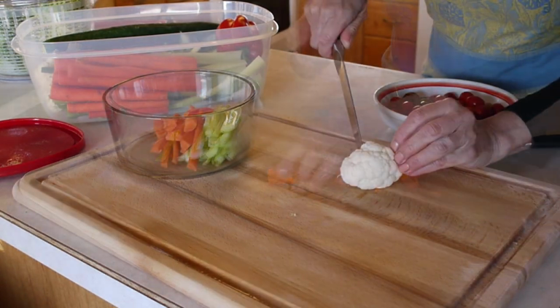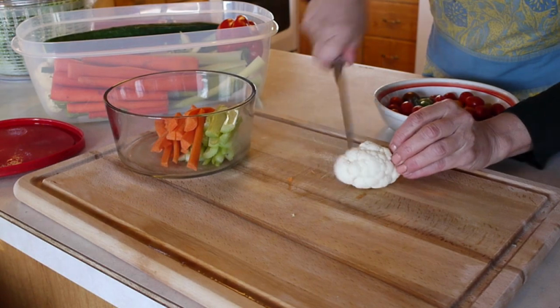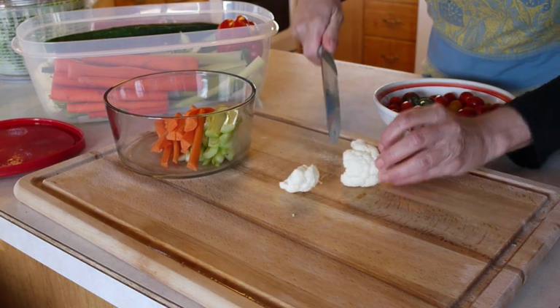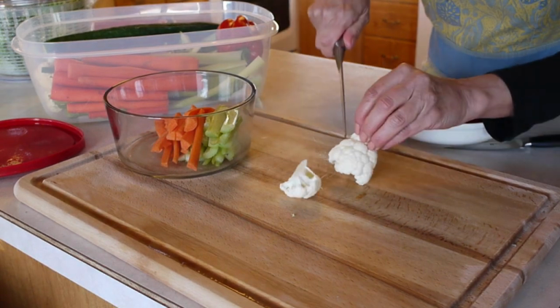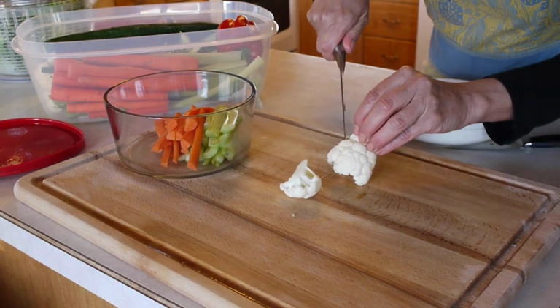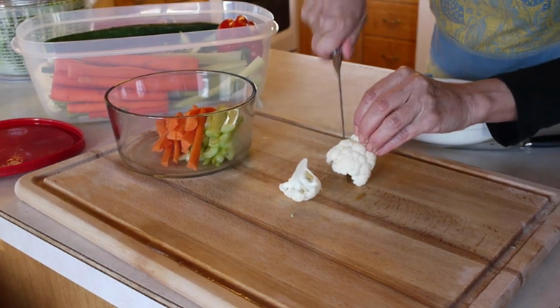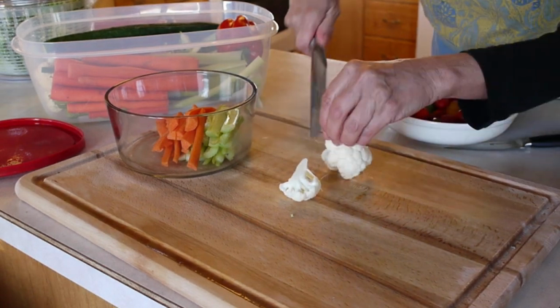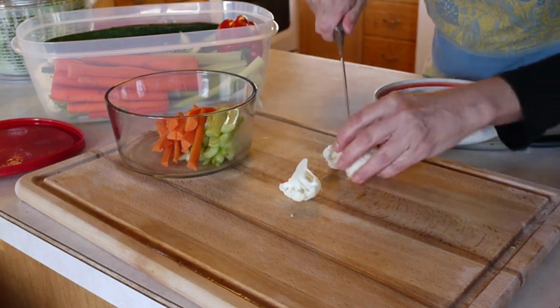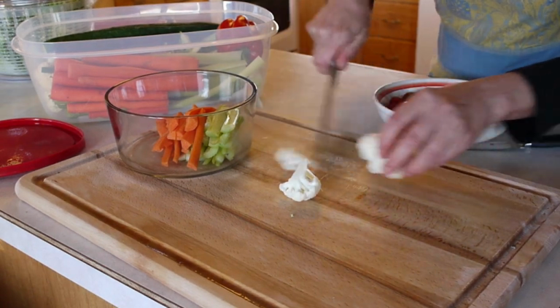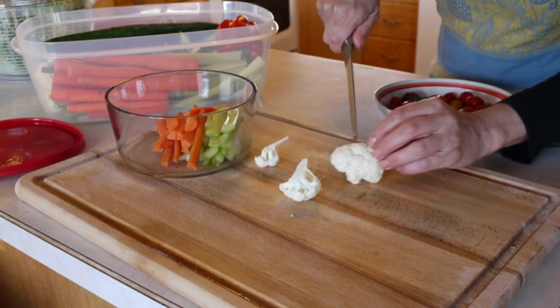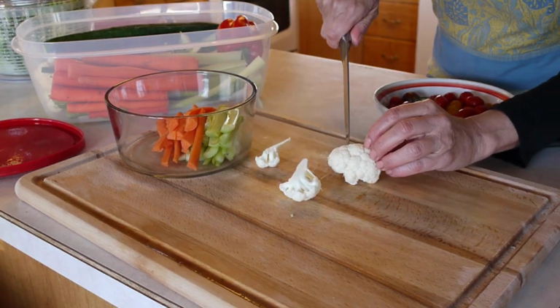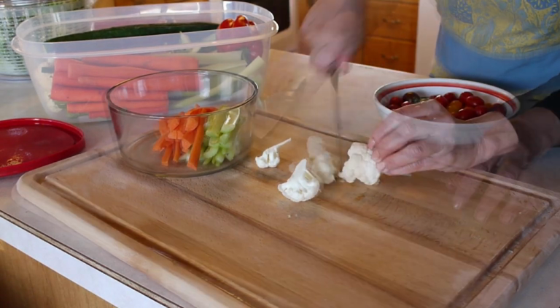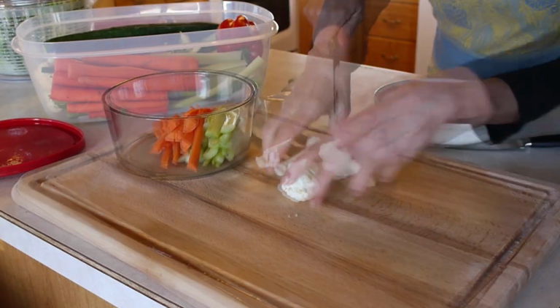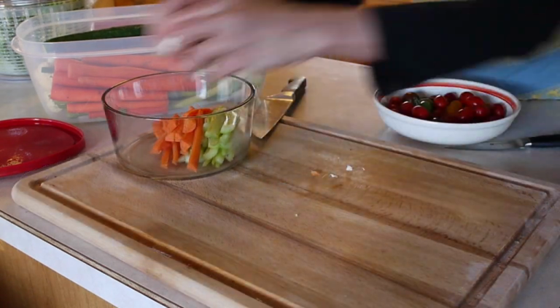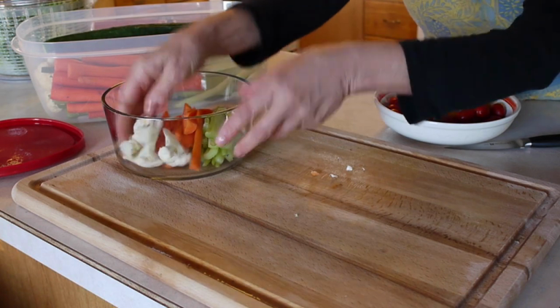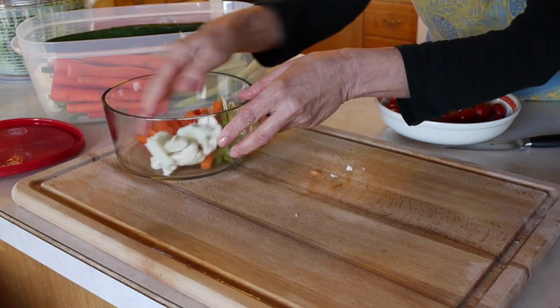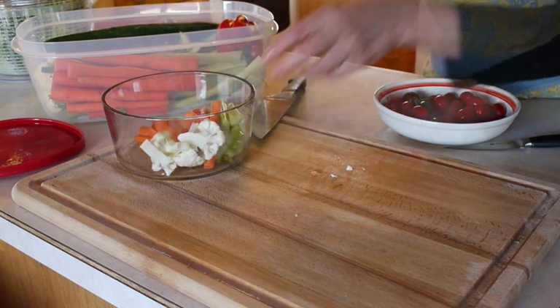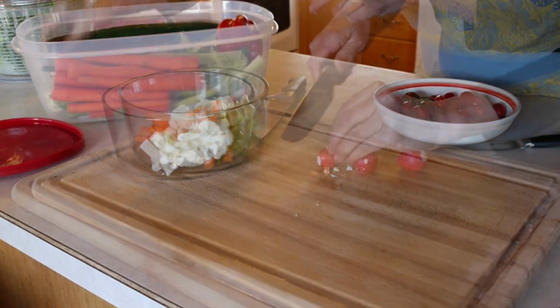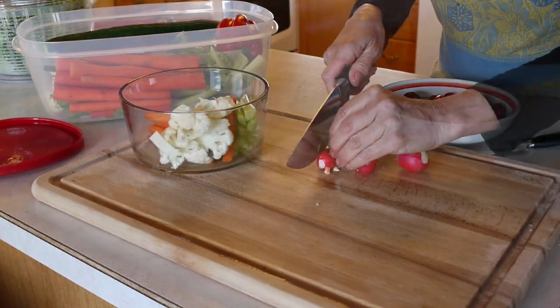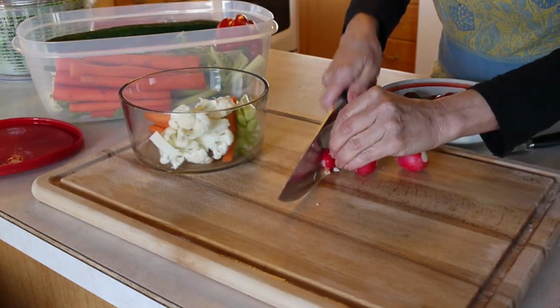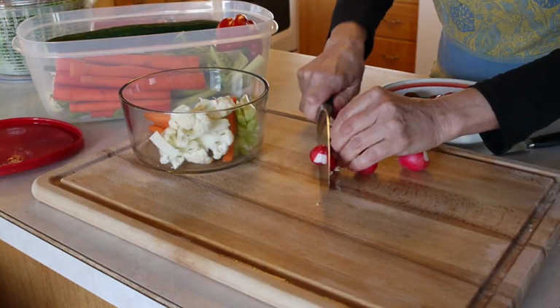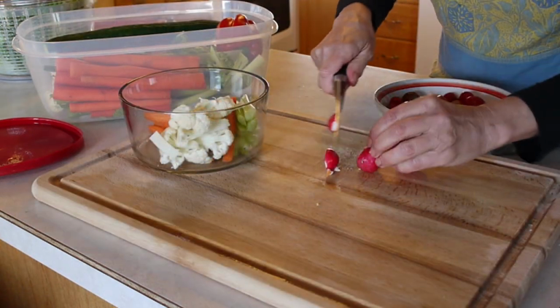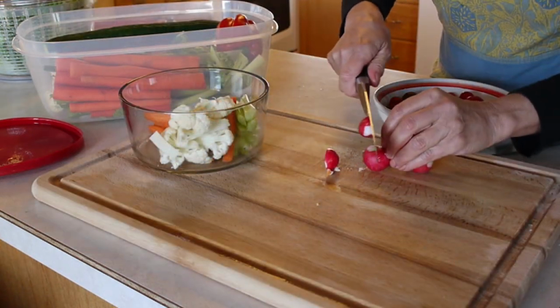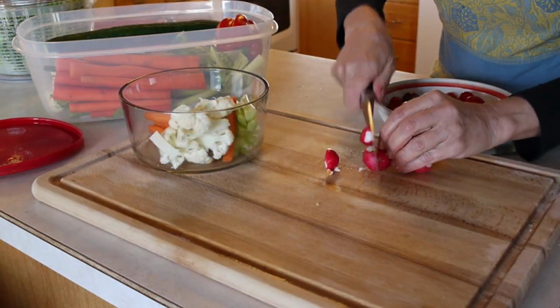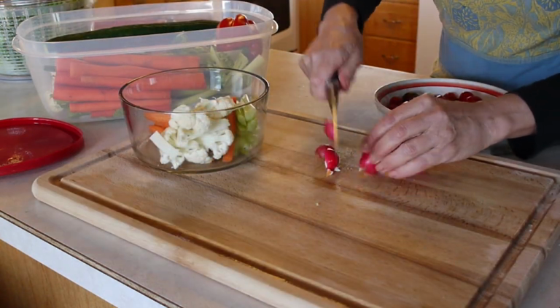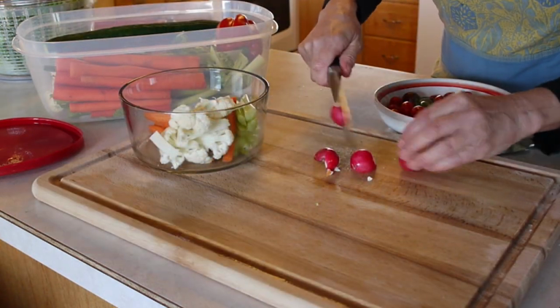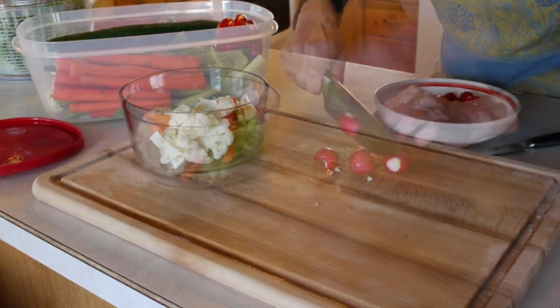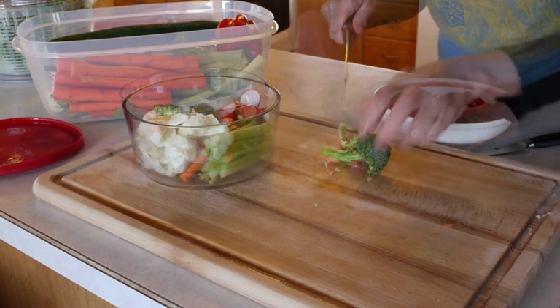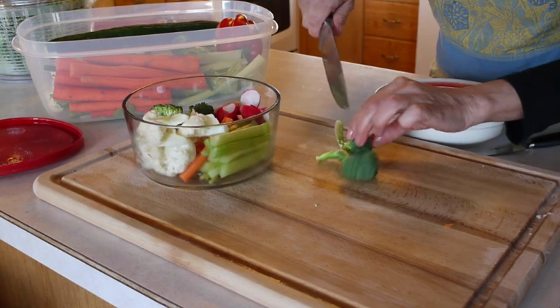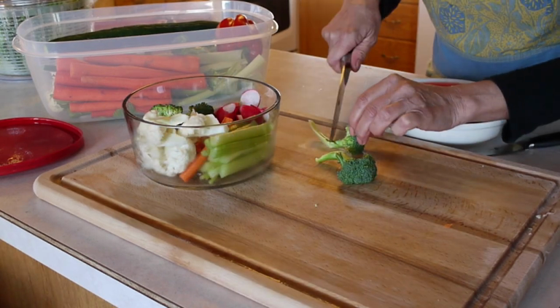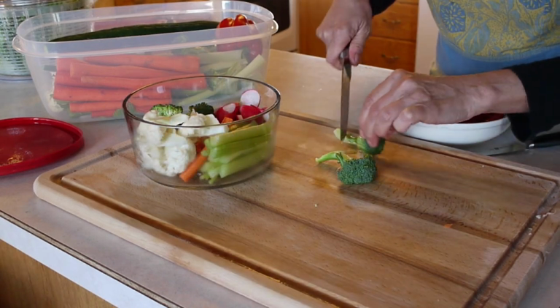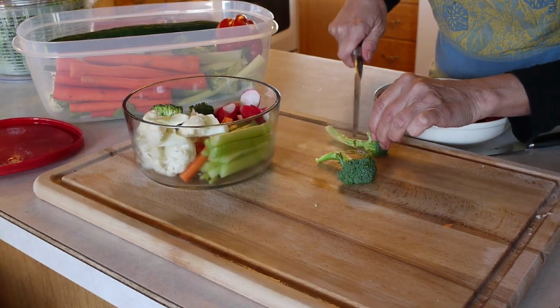Cut the cauliflower into smaller bite-sized pieces. If the radishes are large, let's quarter them. Cut the broccoli into smaller florets.